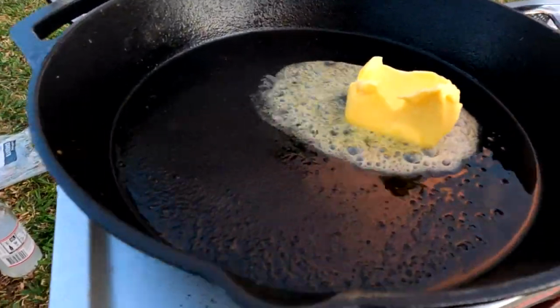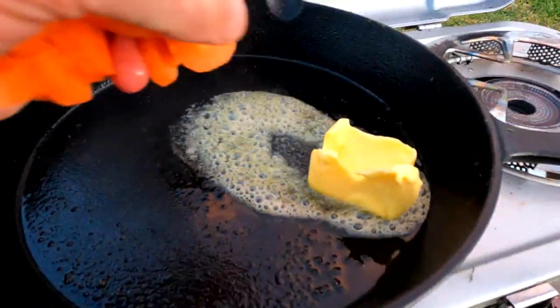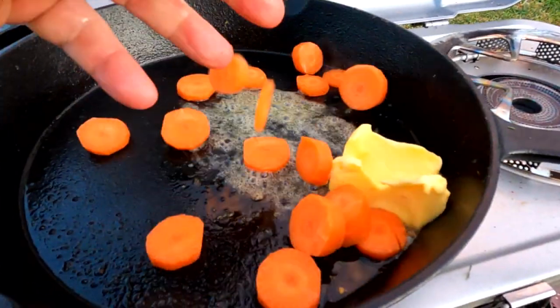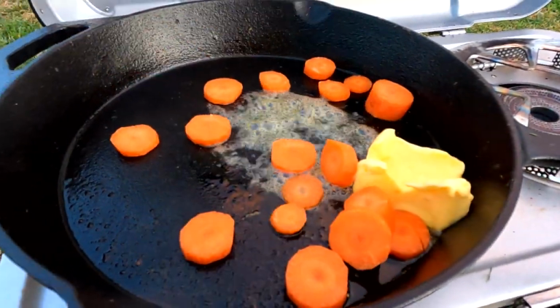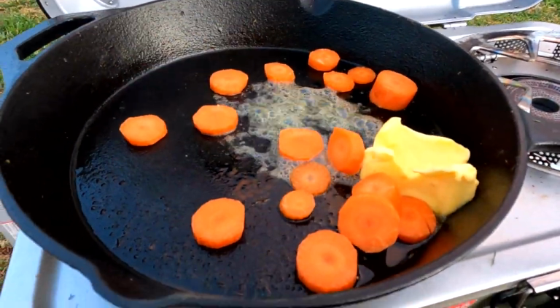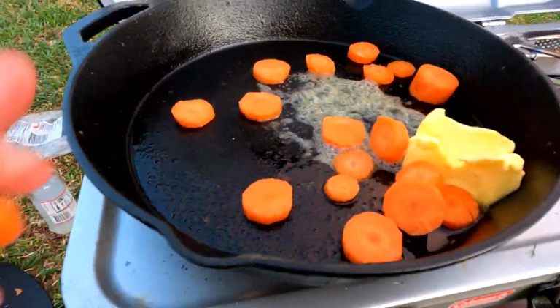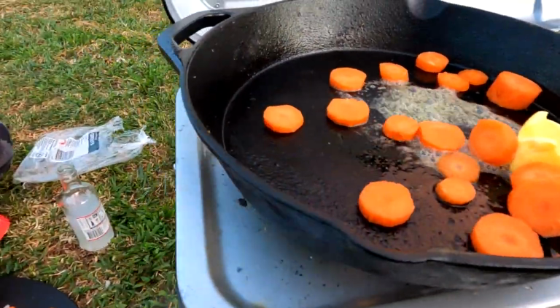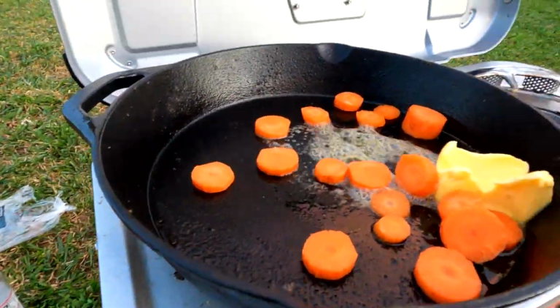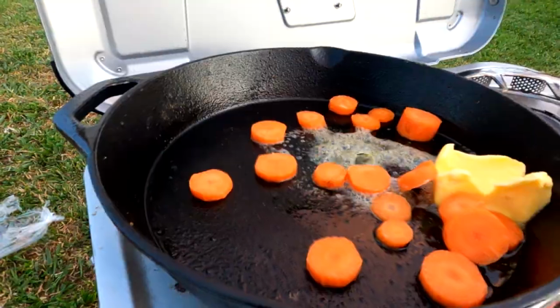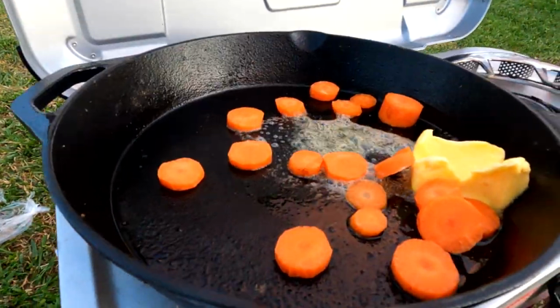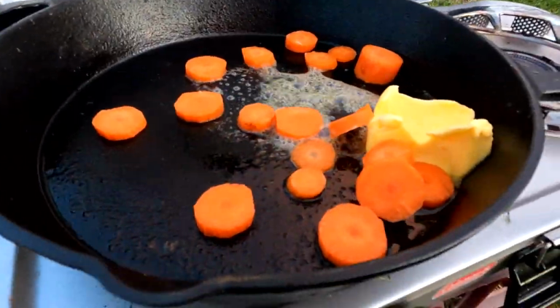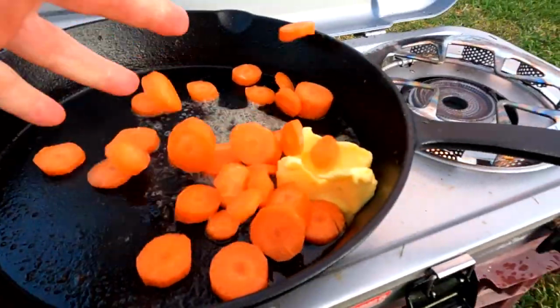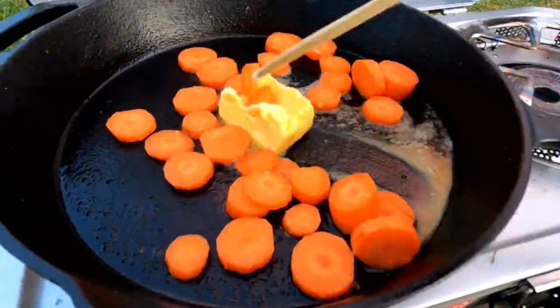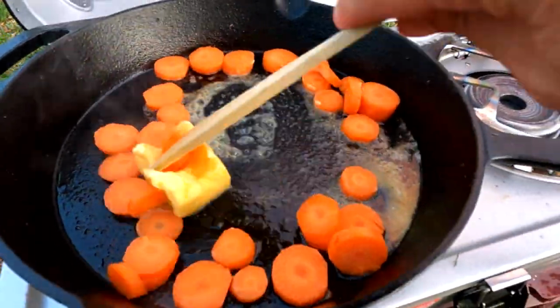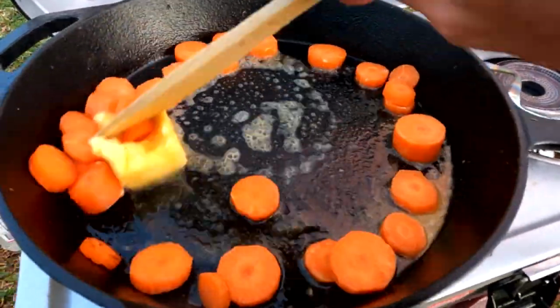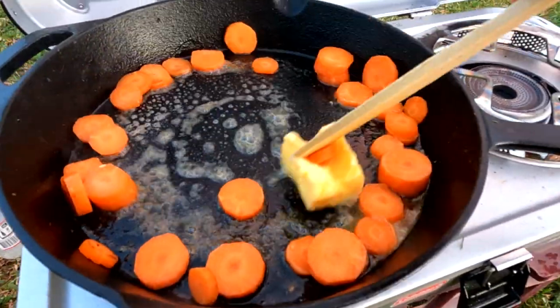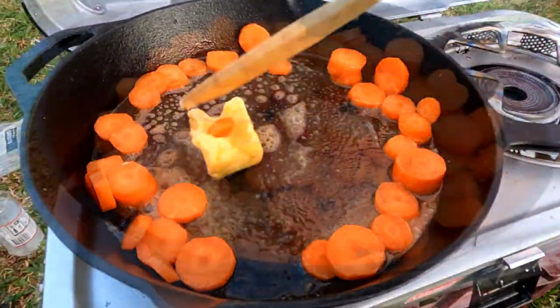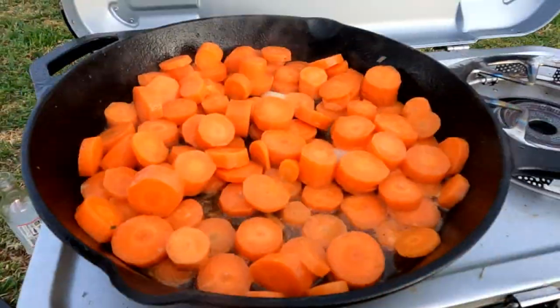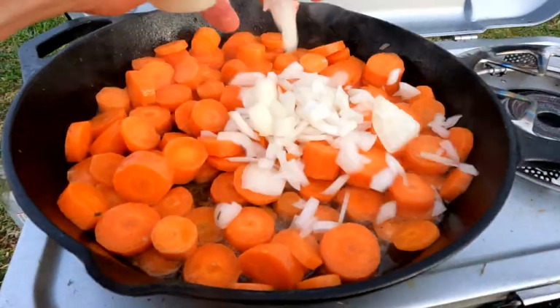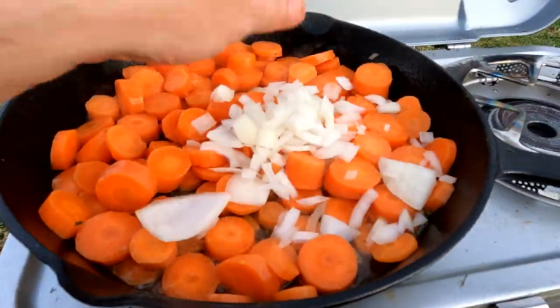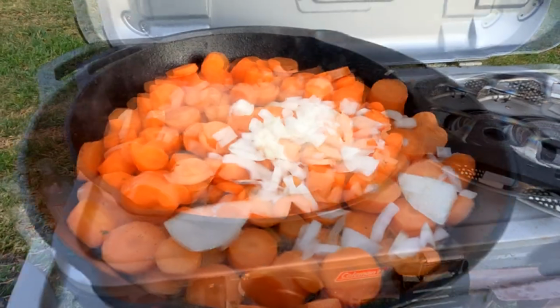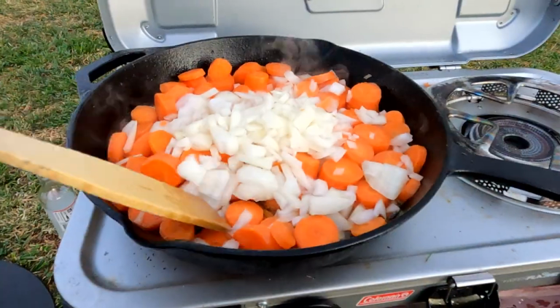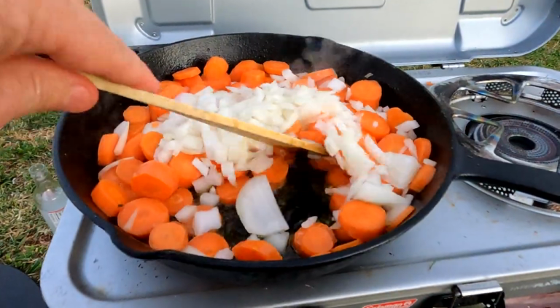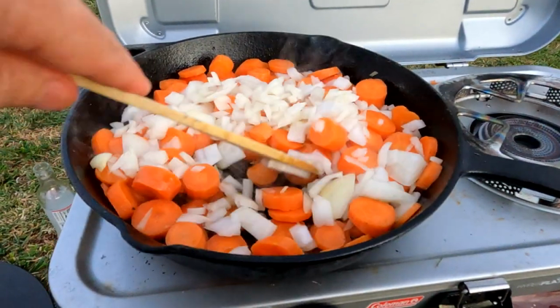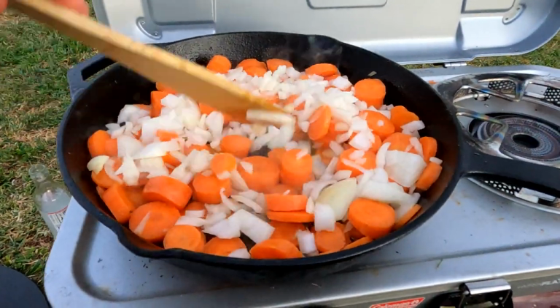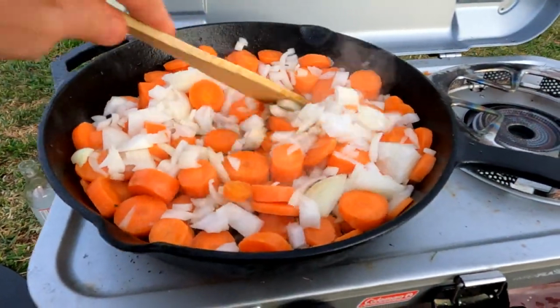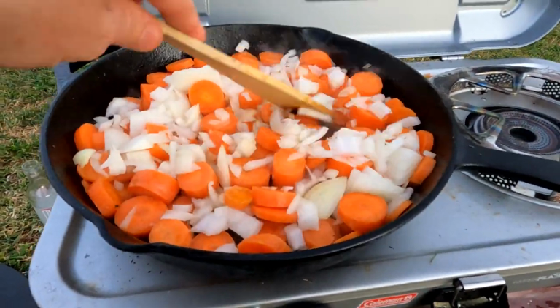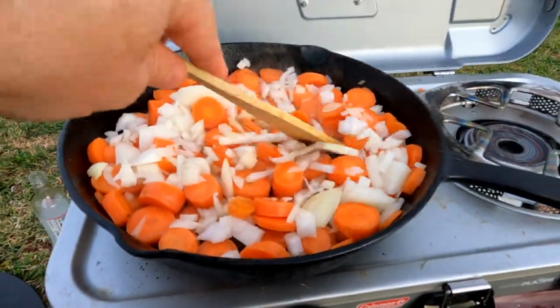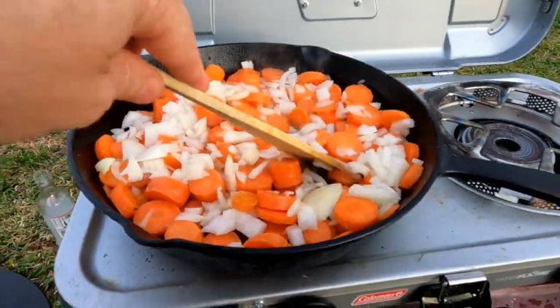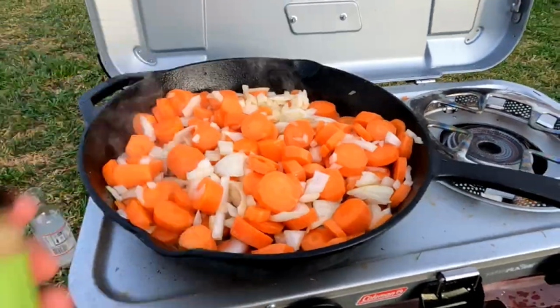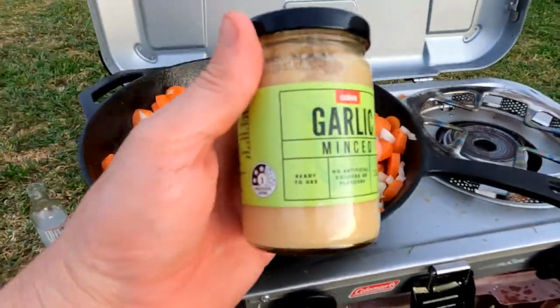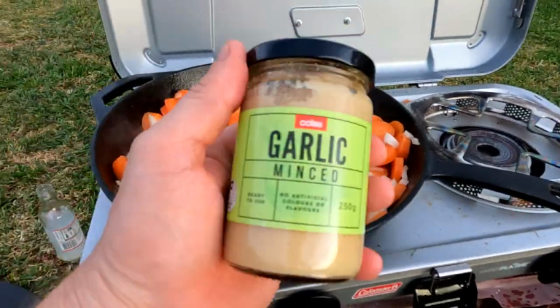Start to add all your carrots and cook them down for about five minutes just to soften them, then throw in the onions.